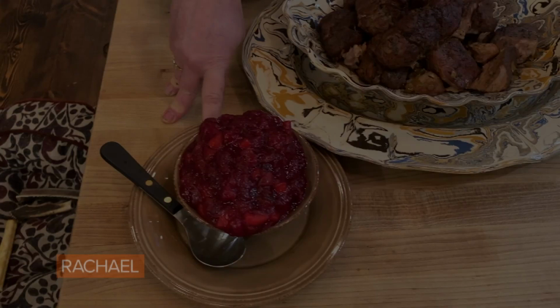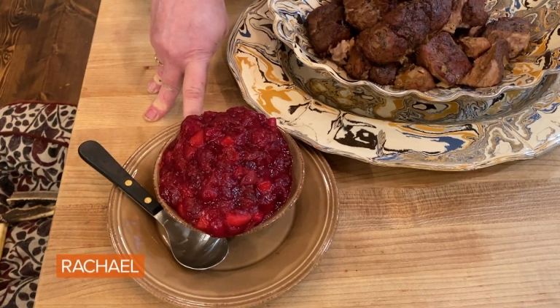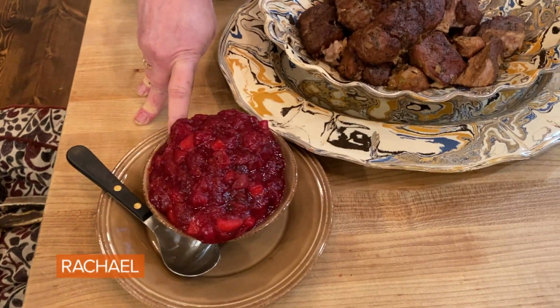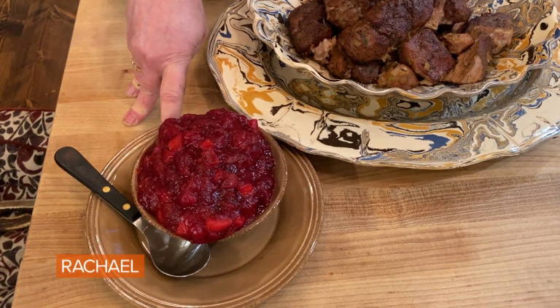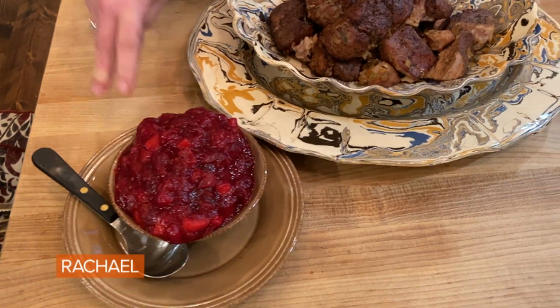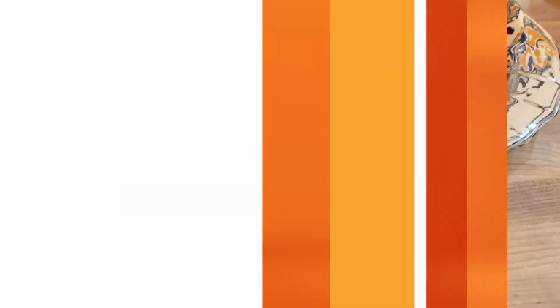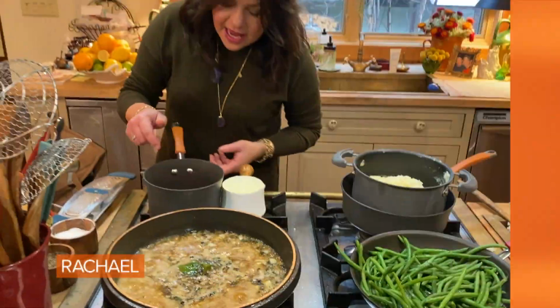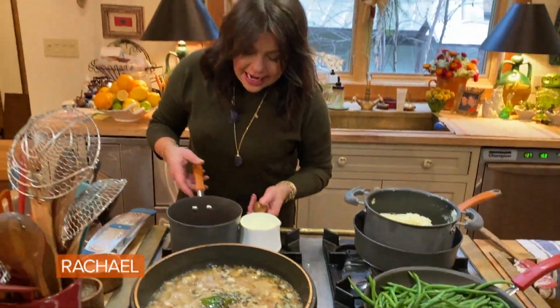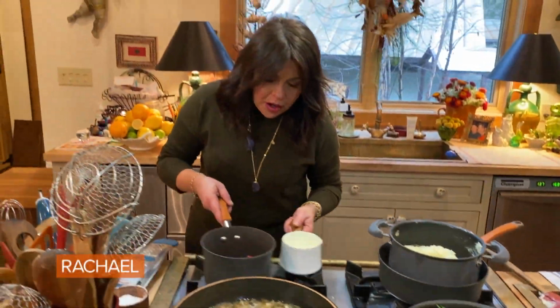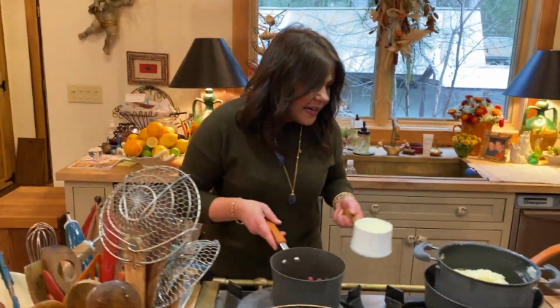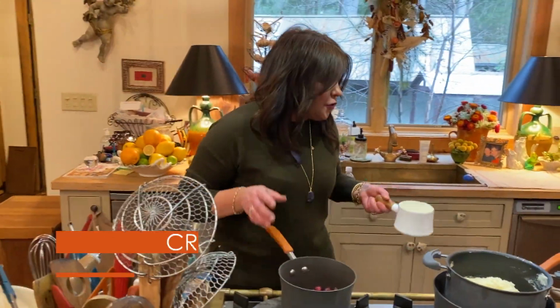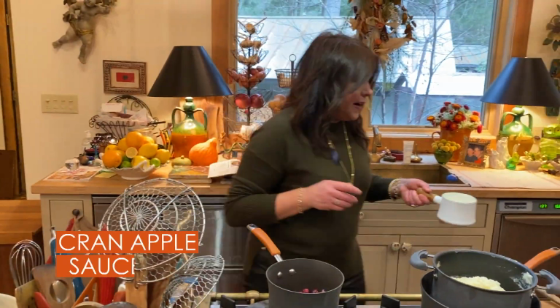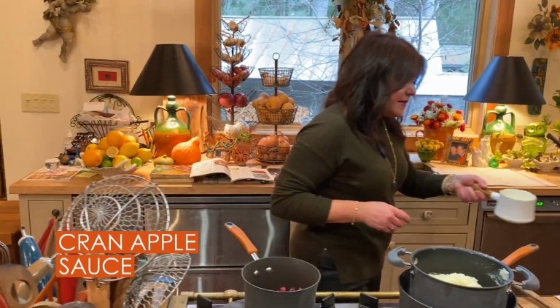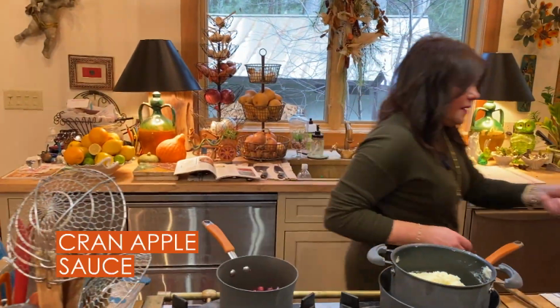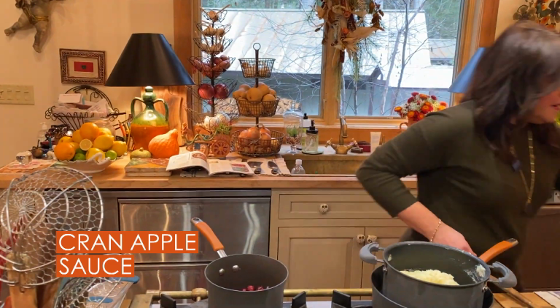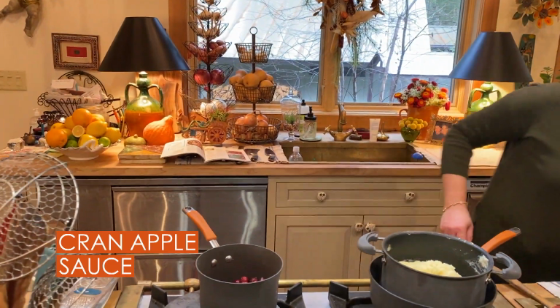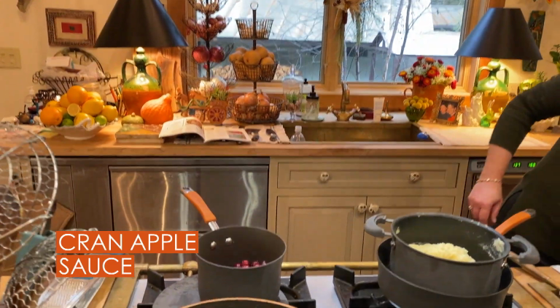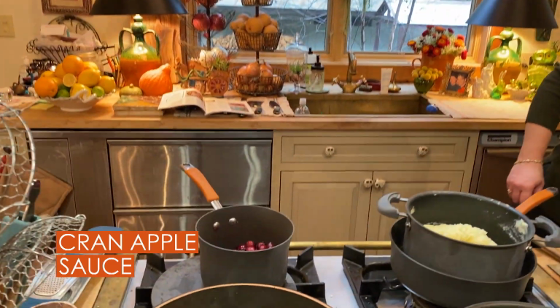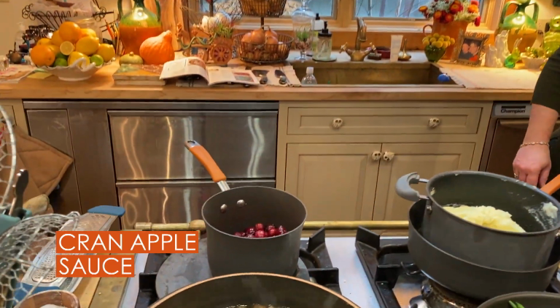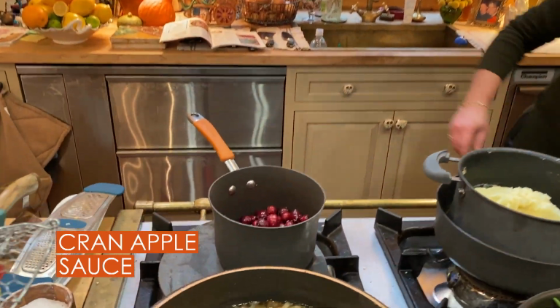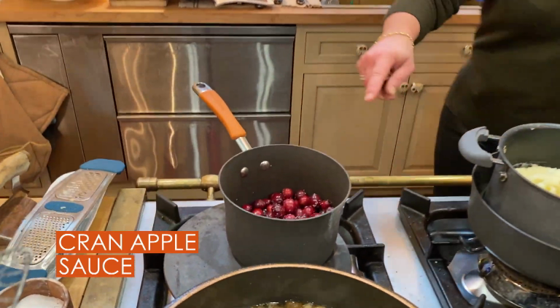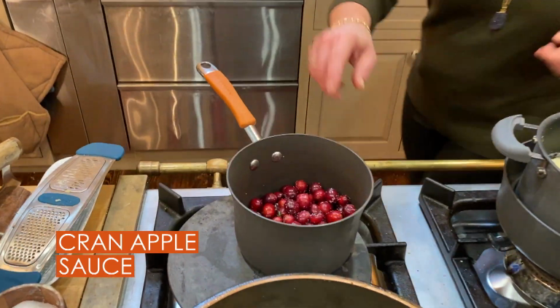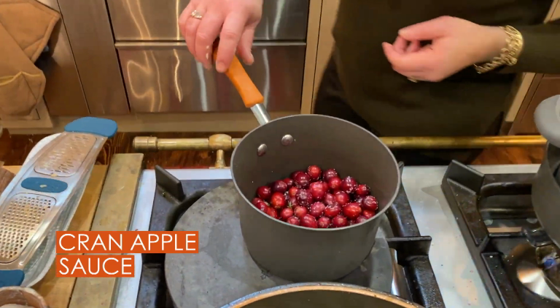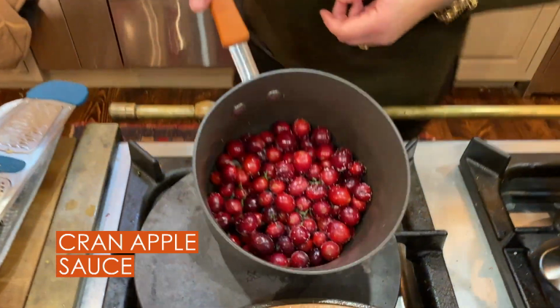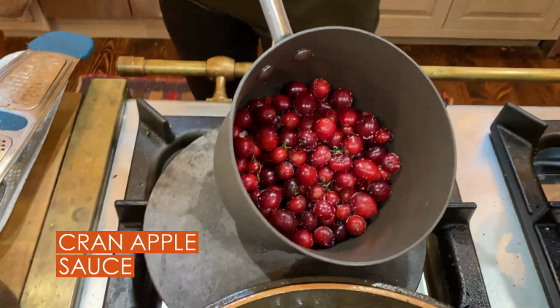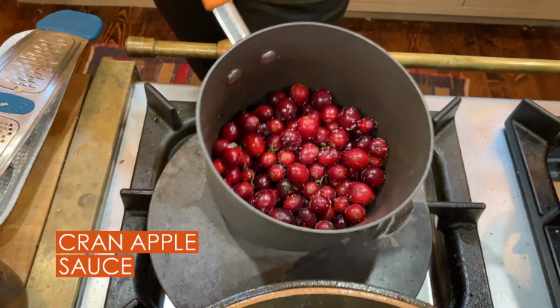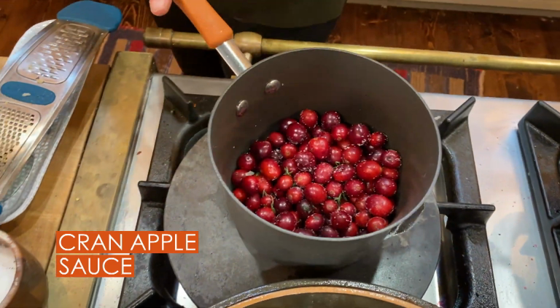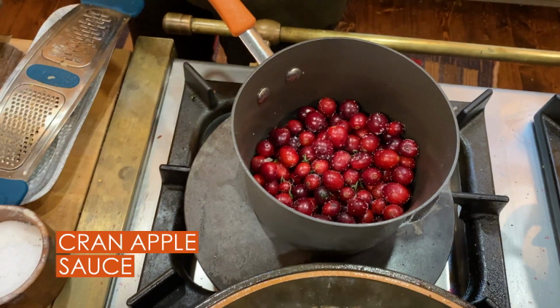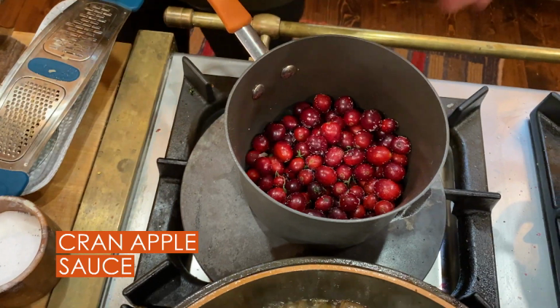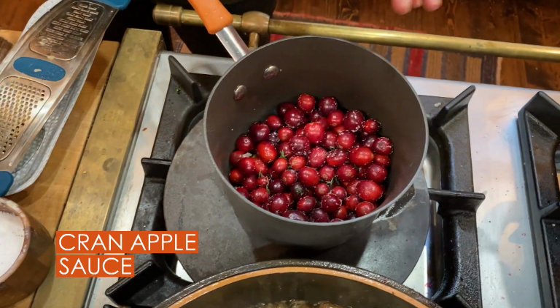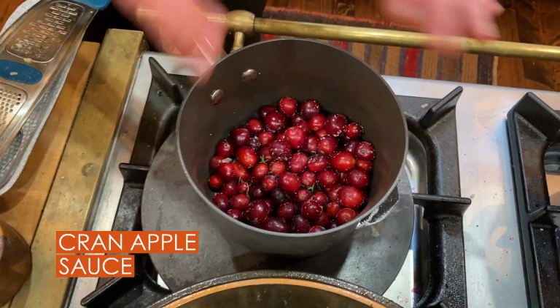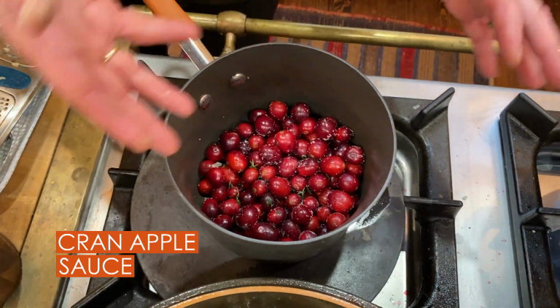Here's our cranberry applesauce. I have one package of cranberries right here — 10 ounces, 10 to 12, depending on the brand.